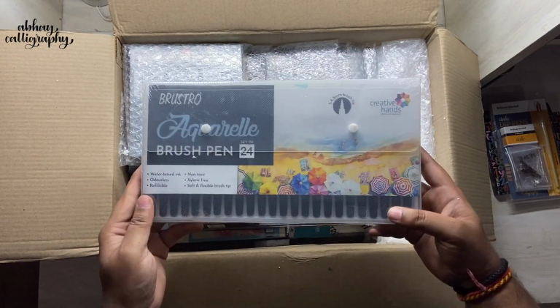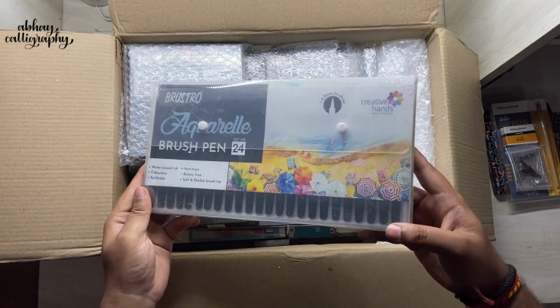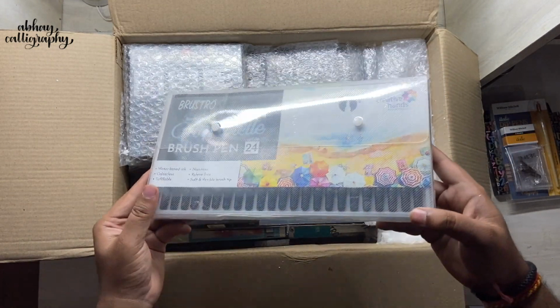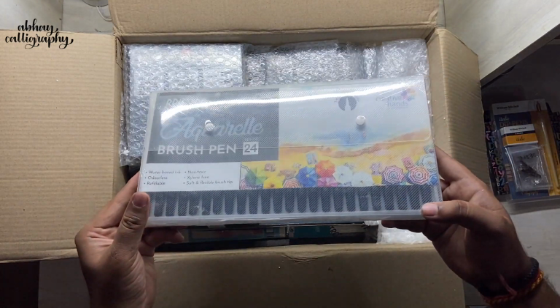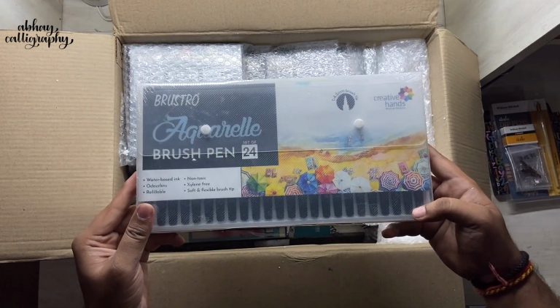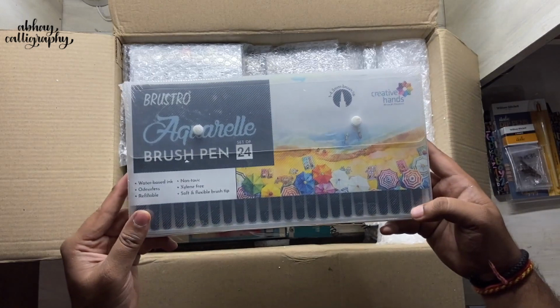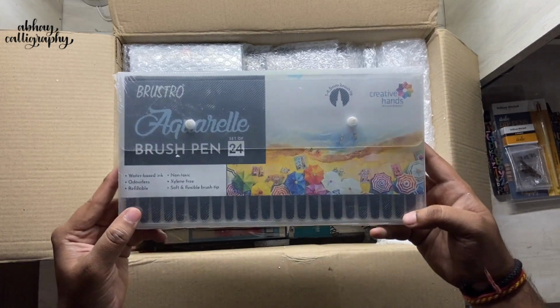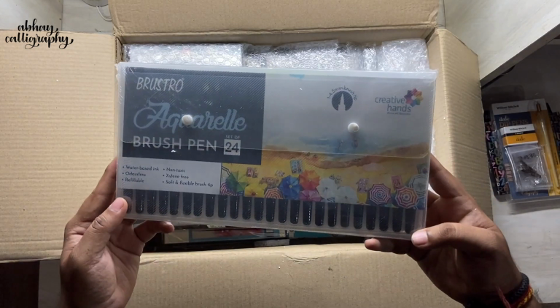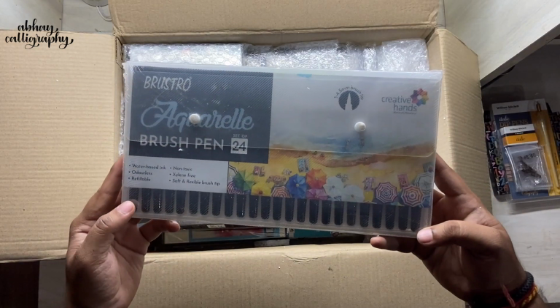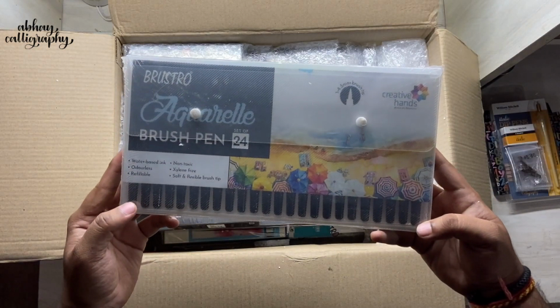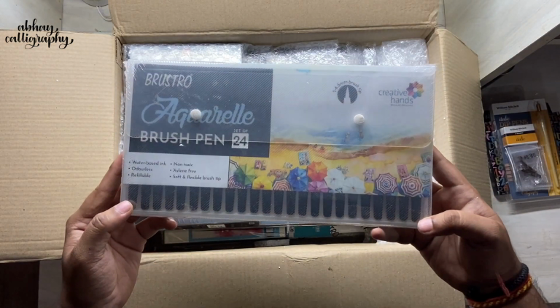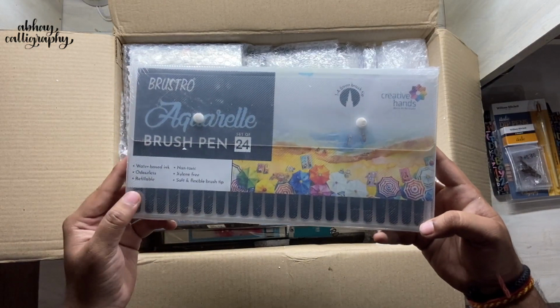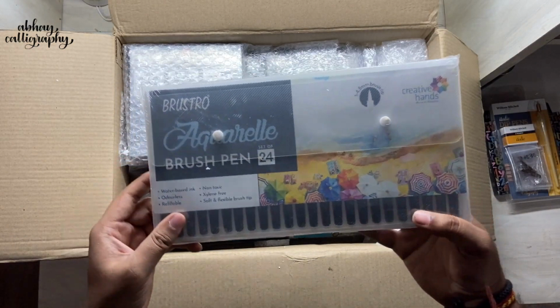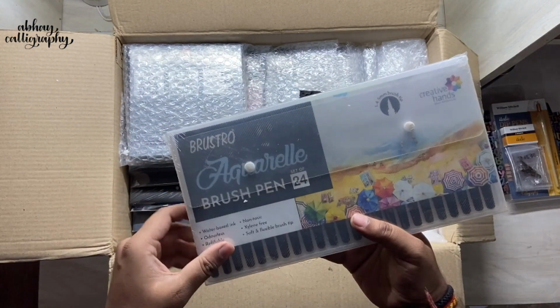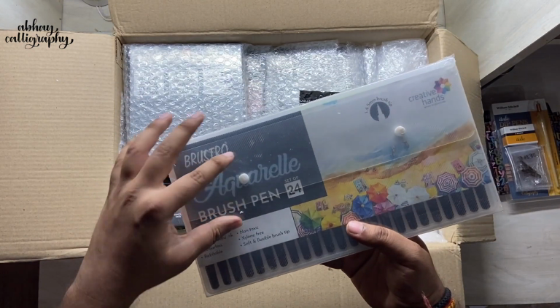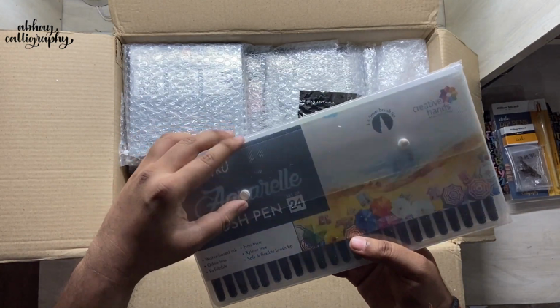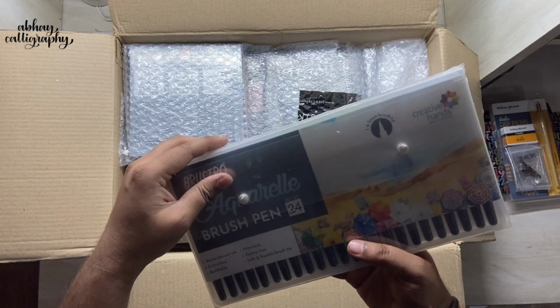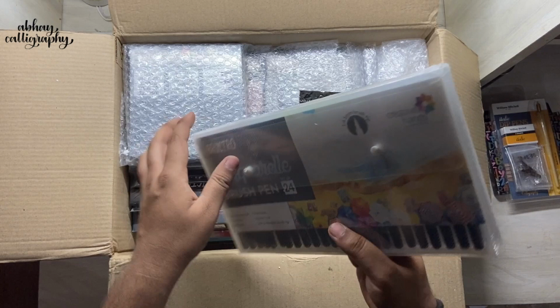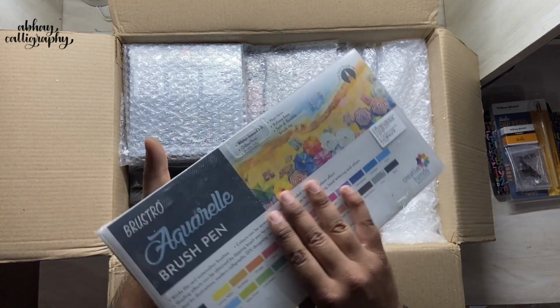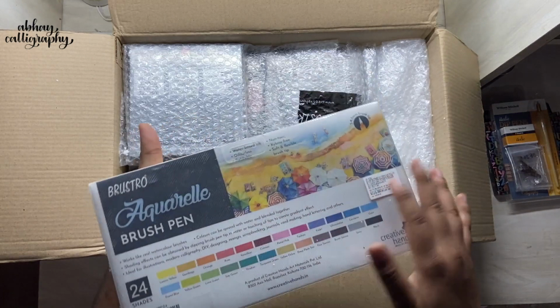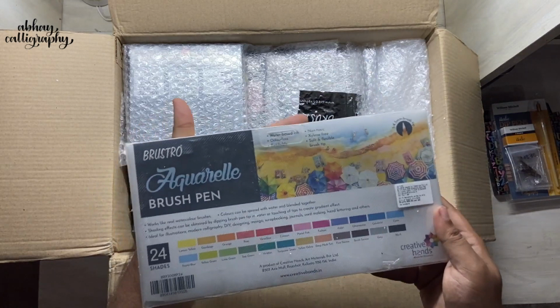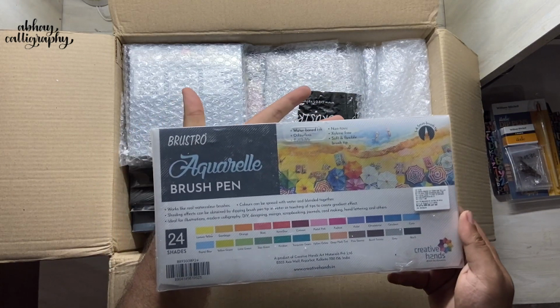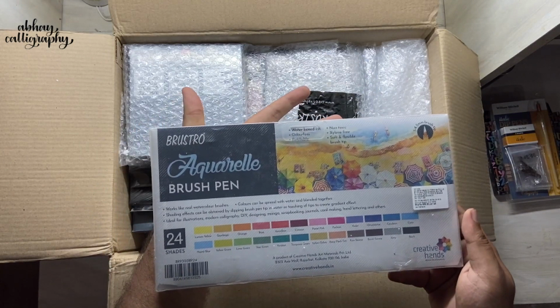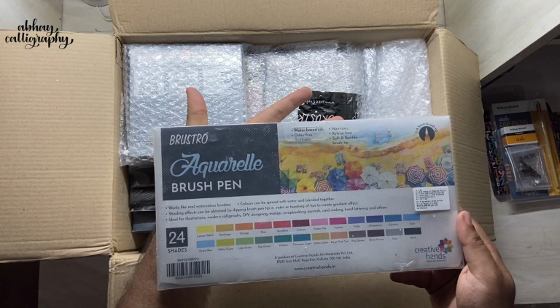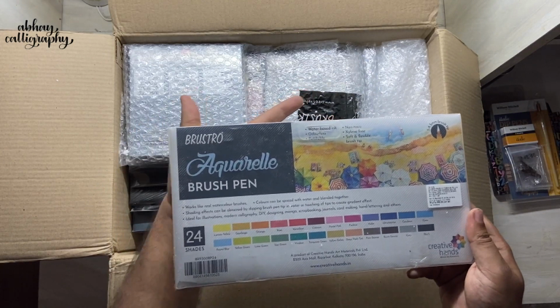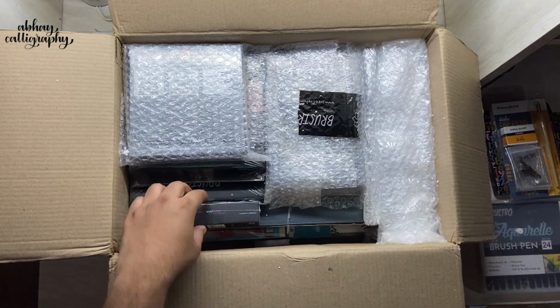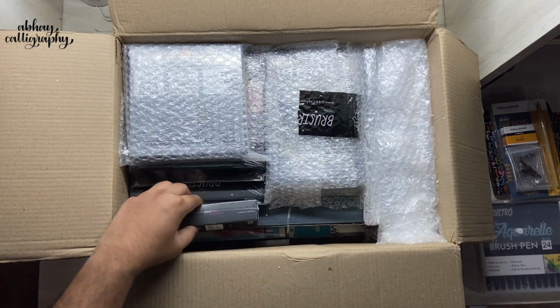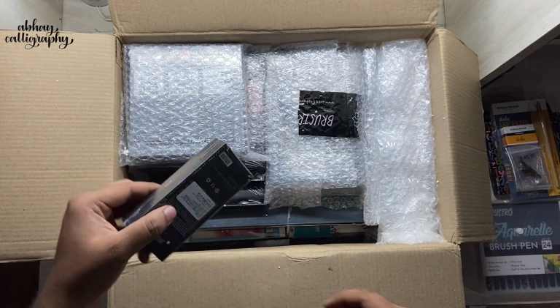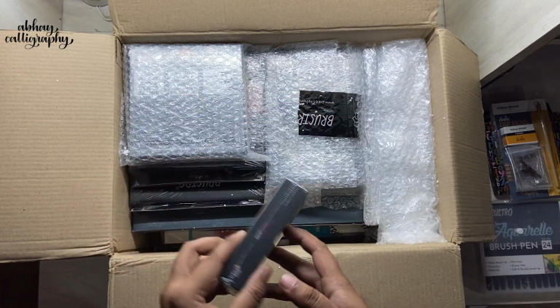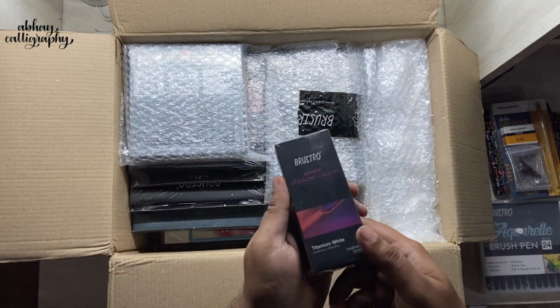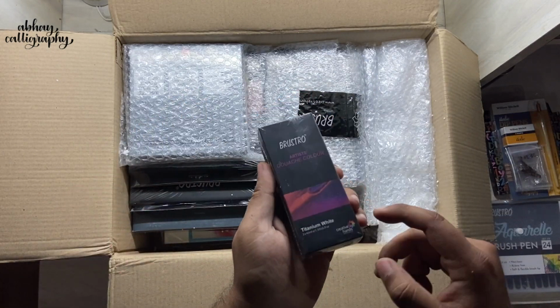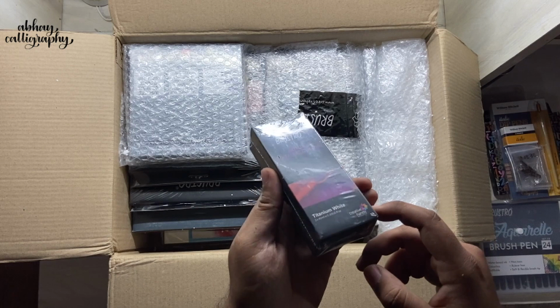Next we have the Bristro Aquarel Brush Pen — it's a set of 24 brush pens. I haven't used these before so I'm really excited to try them. Let me know if you want to see a separate video on these brush pens.